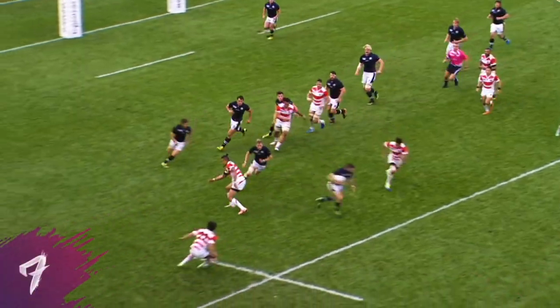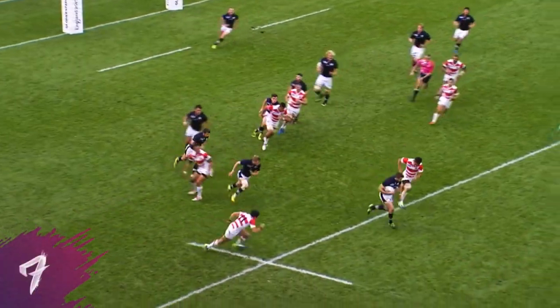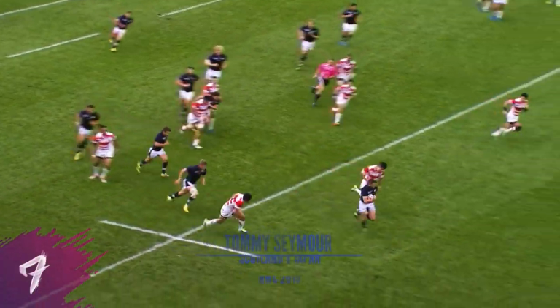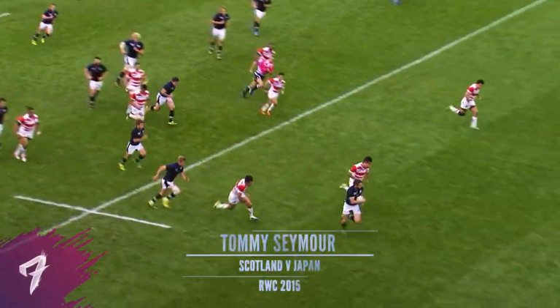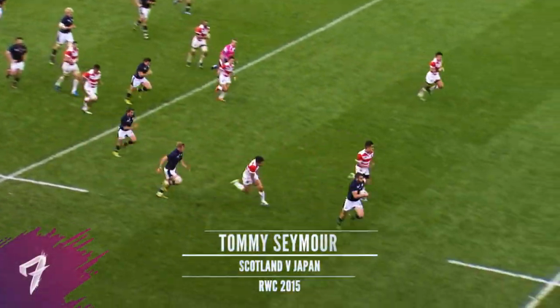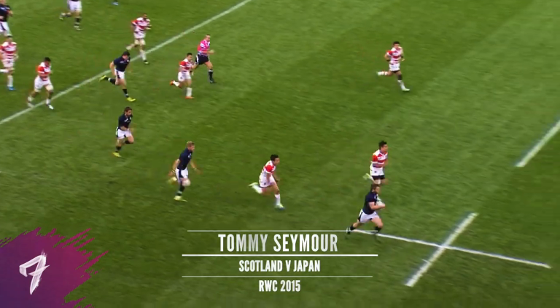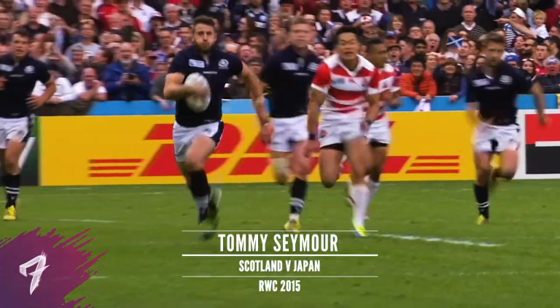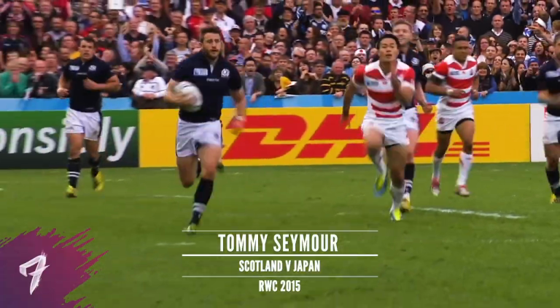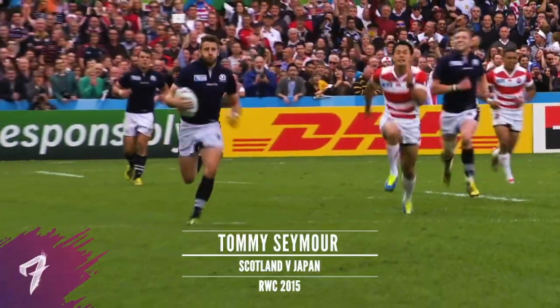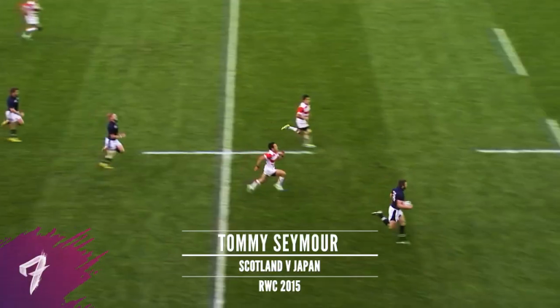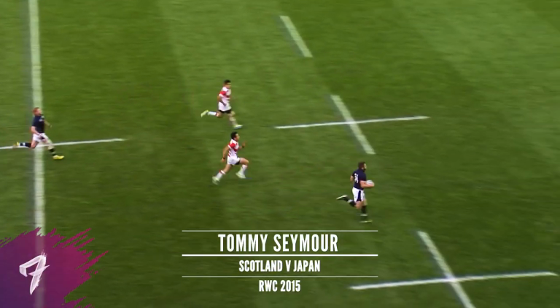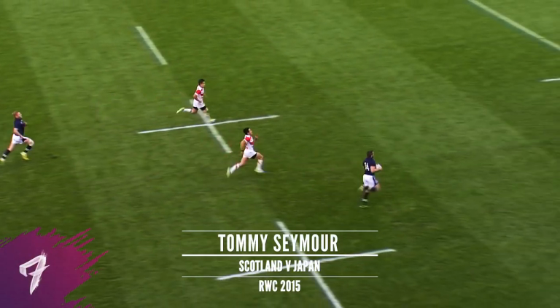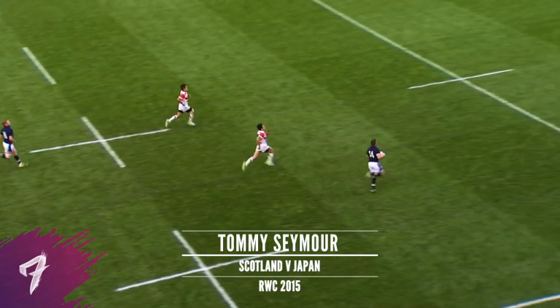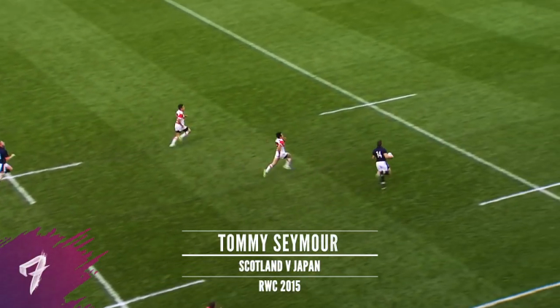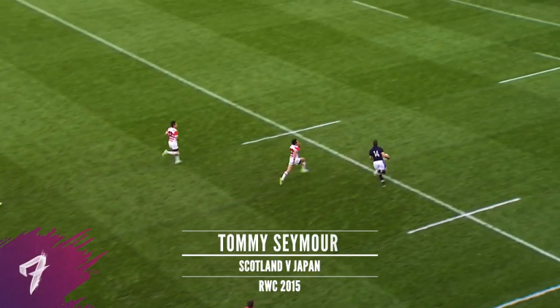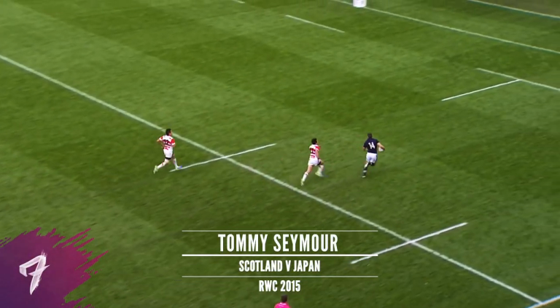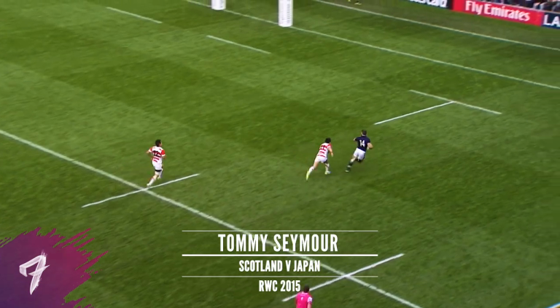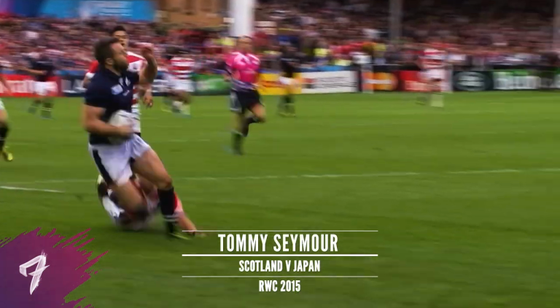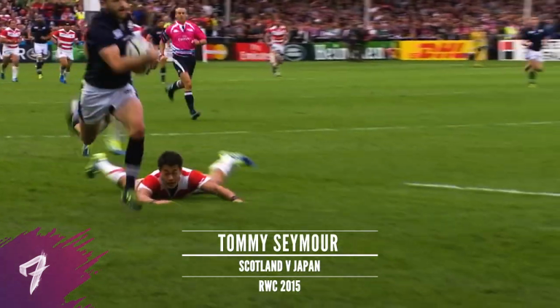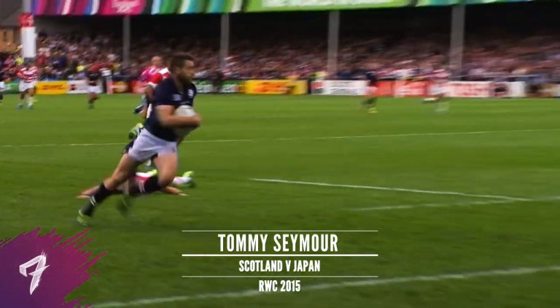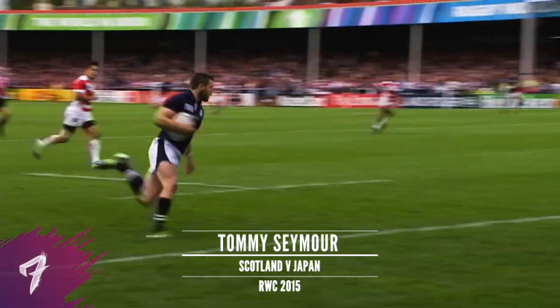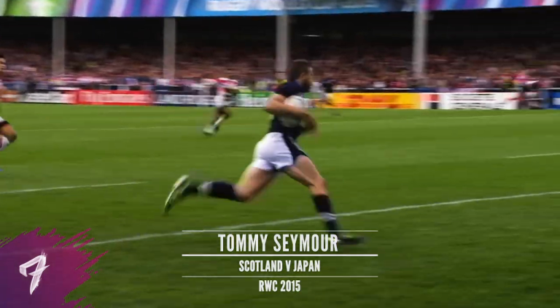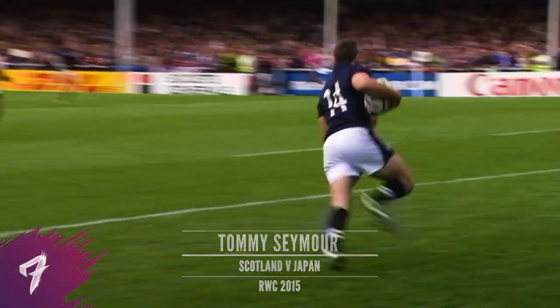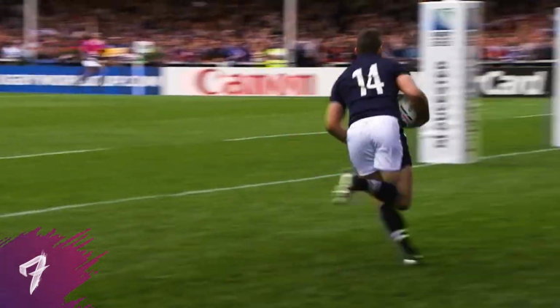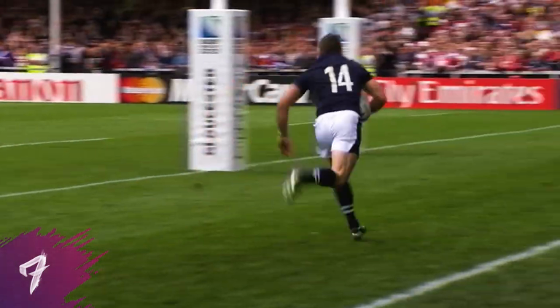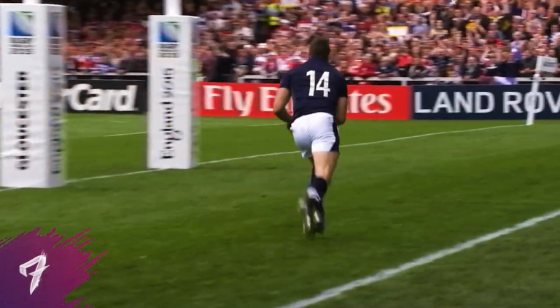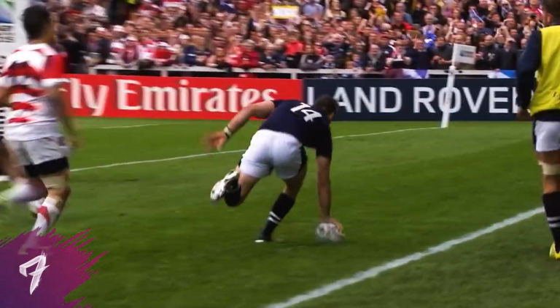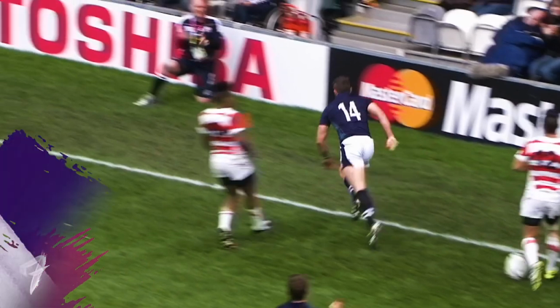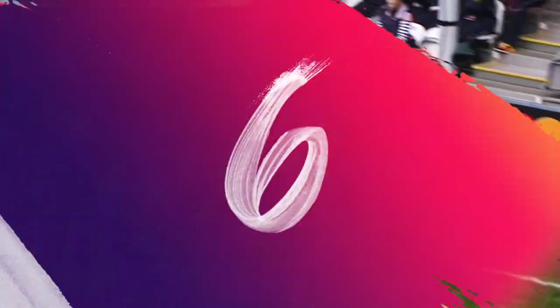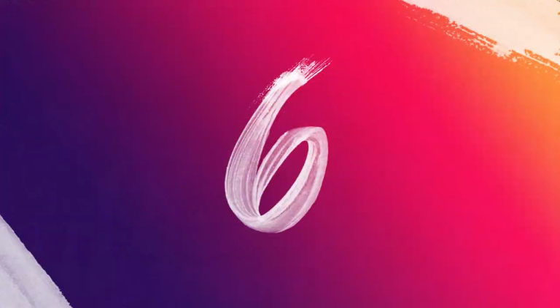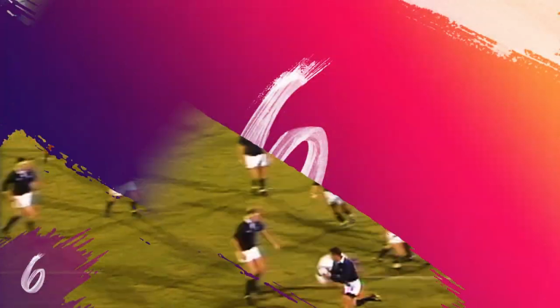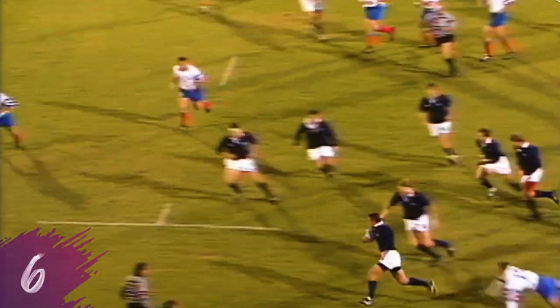Quick handling, so he picked up. Seymour hurtling home, Gawaka chasing hard, who won't catch him. Tommy Seymour, taken by Red Pass.